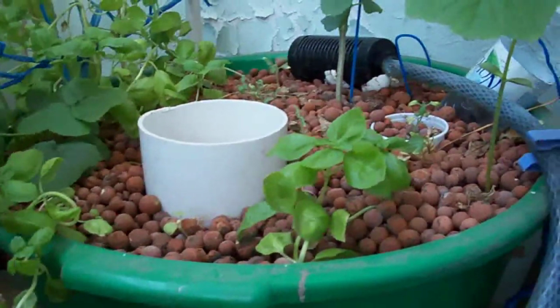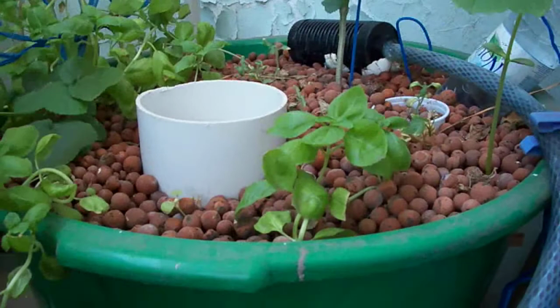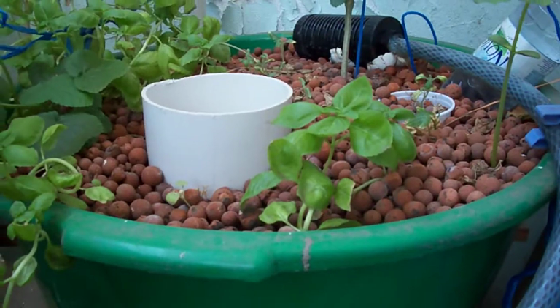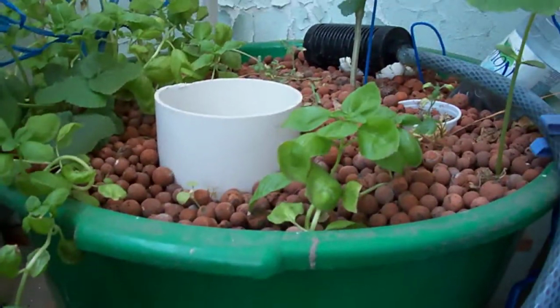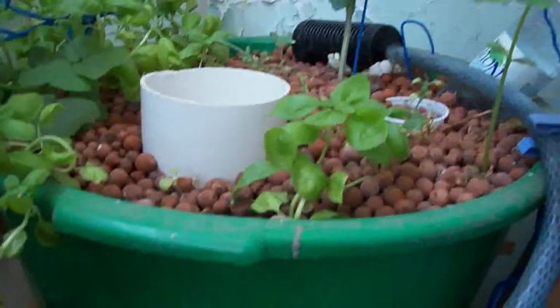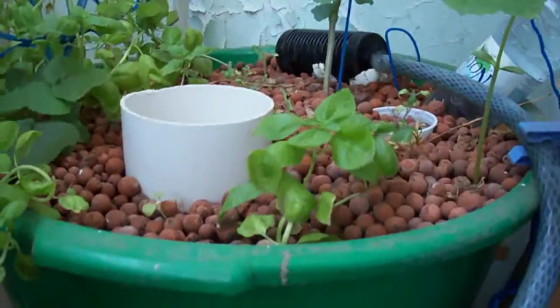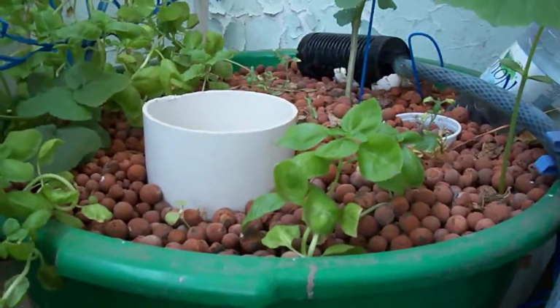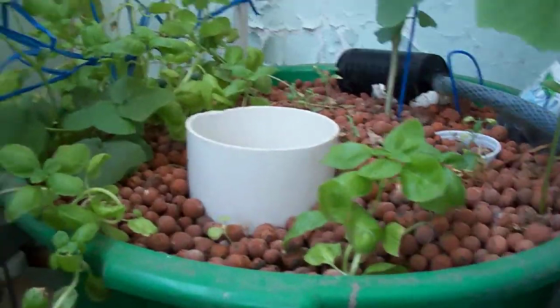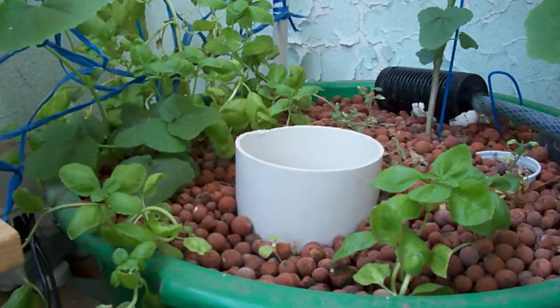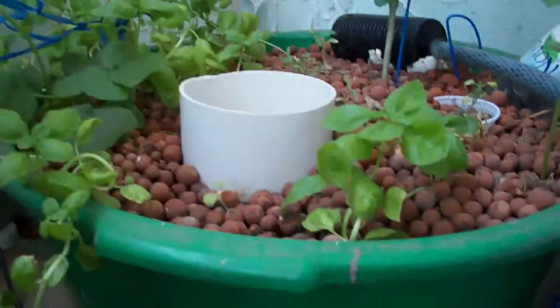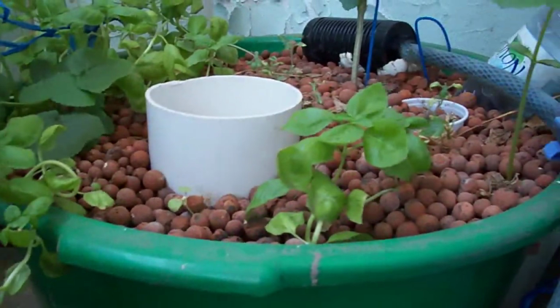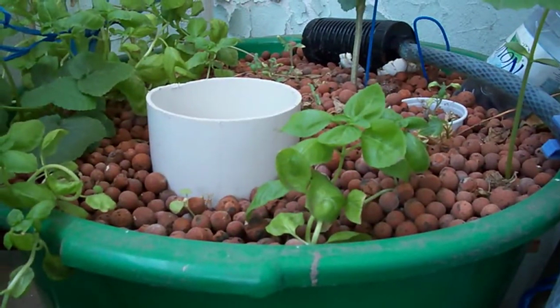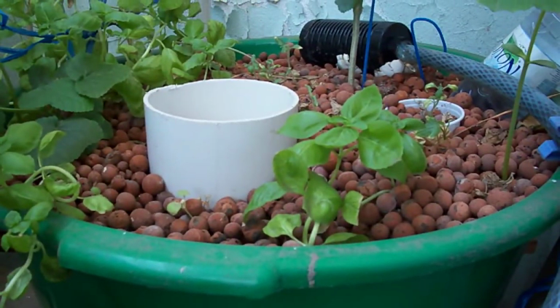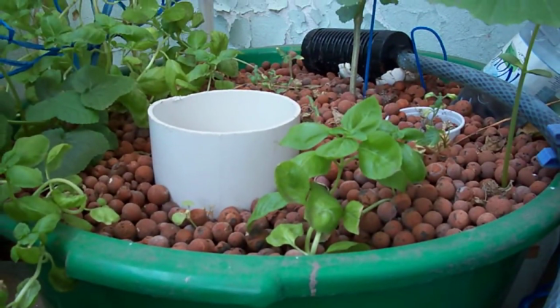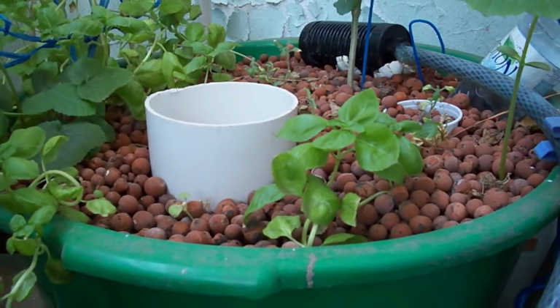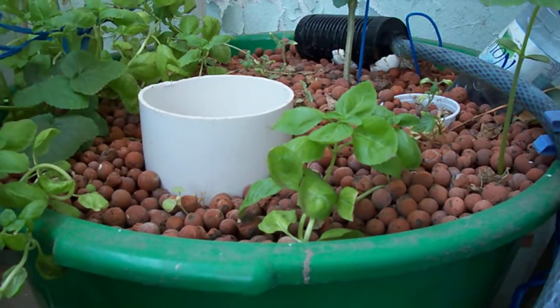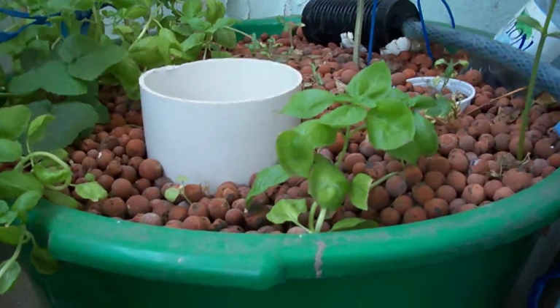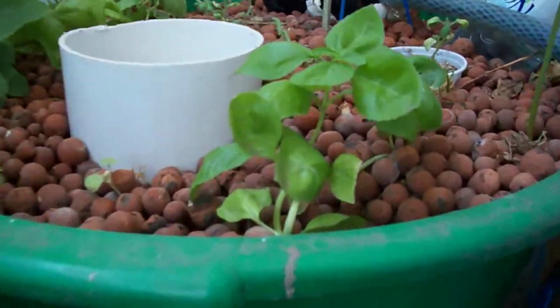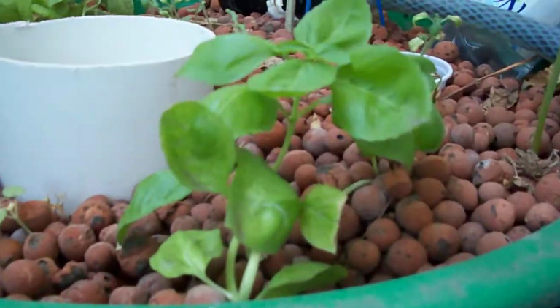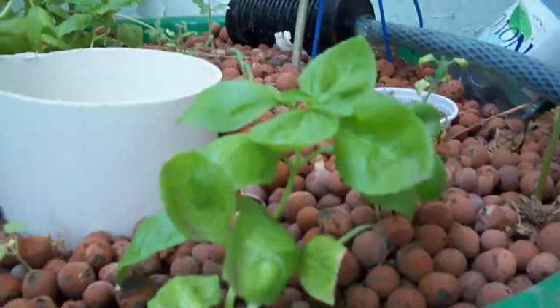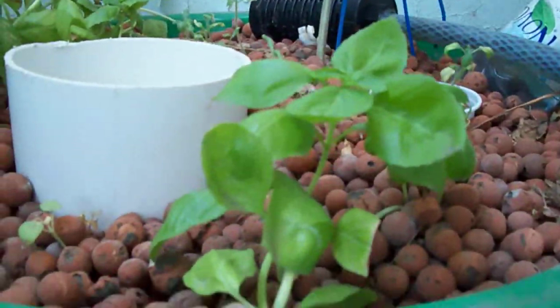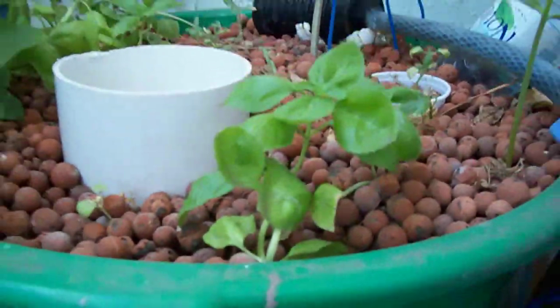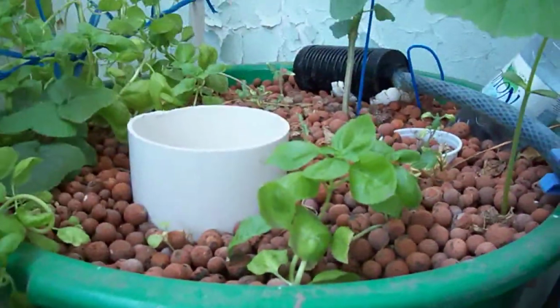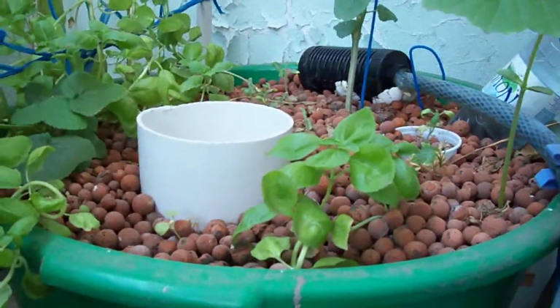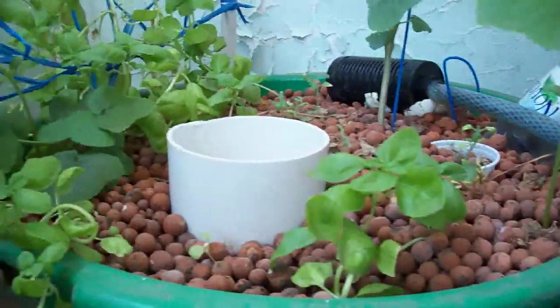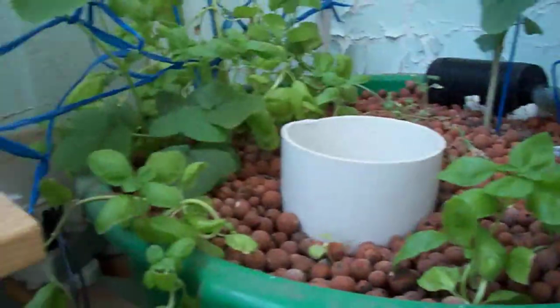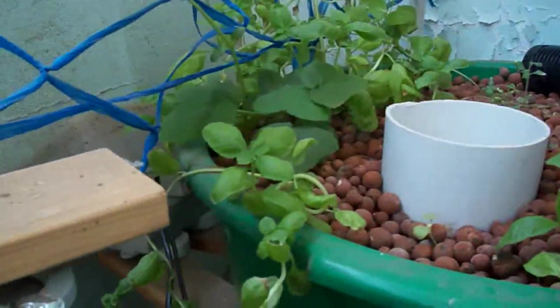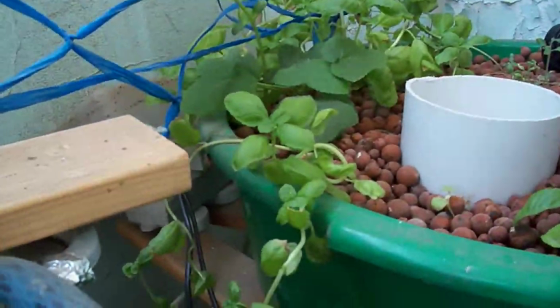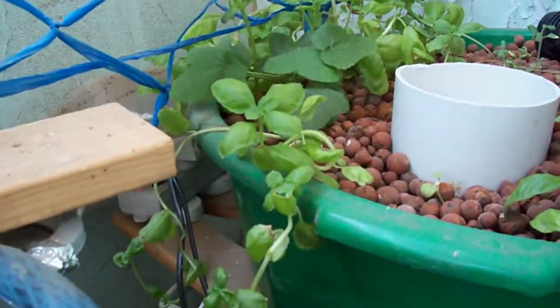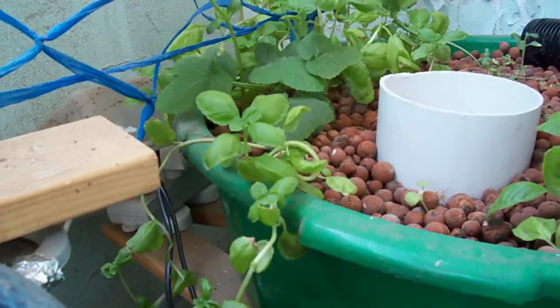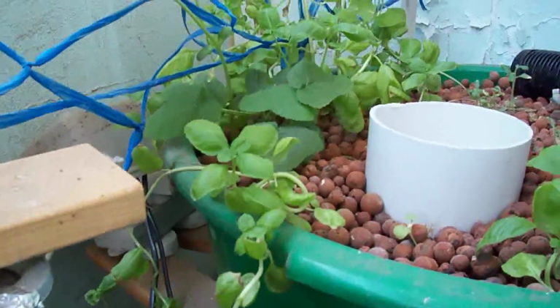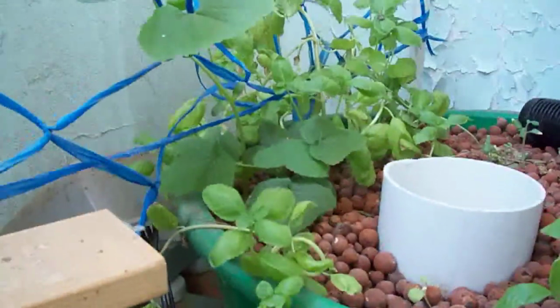Kaya medyo nagre-react siguro yung mga halaman, but somehow I'm happy that the basil are holding on. This is a new basil plant. That's another cluster of basil plants.